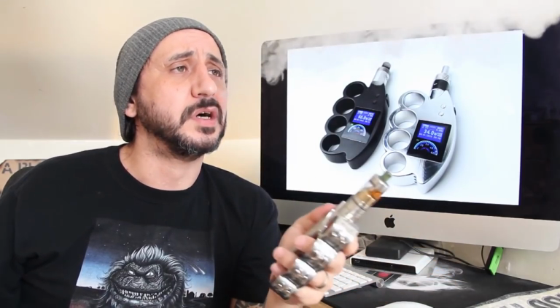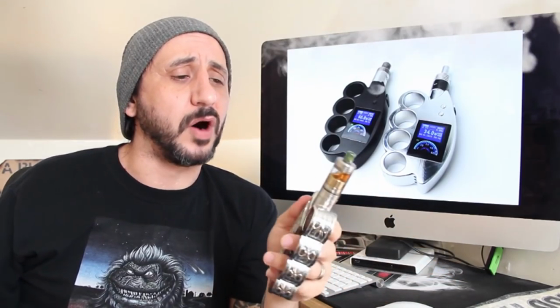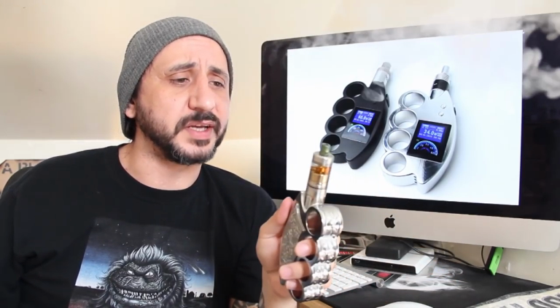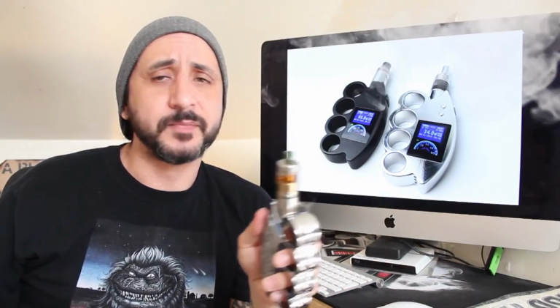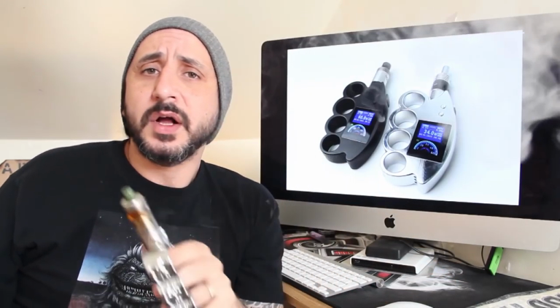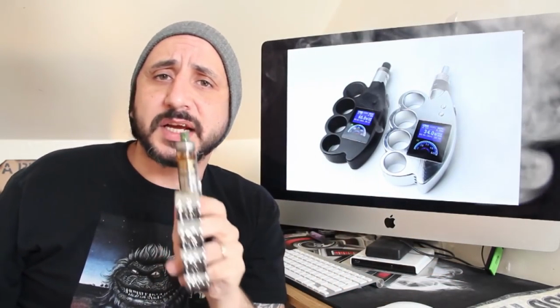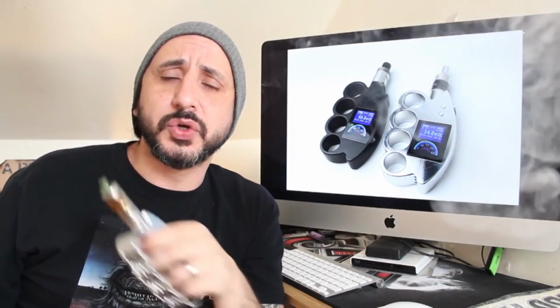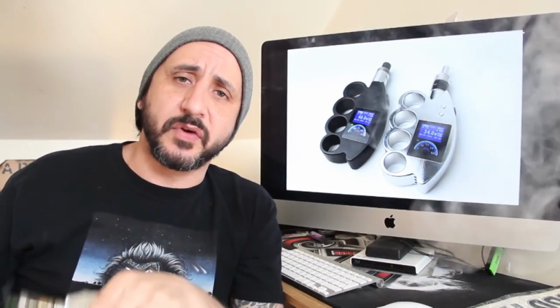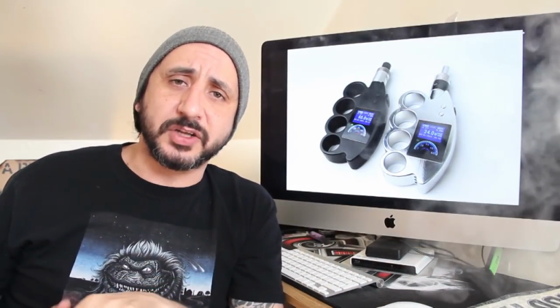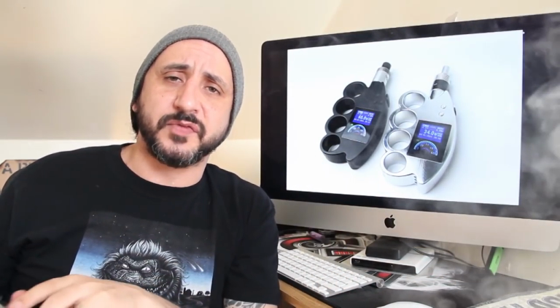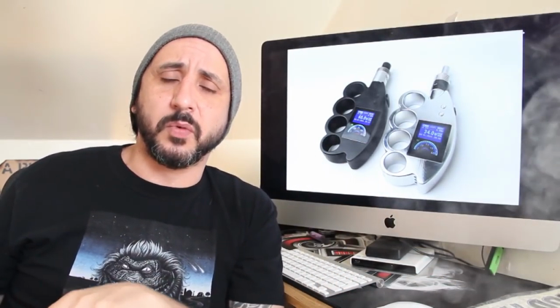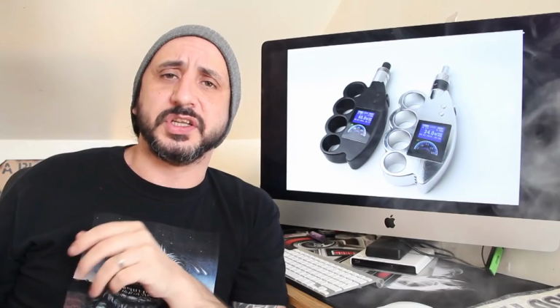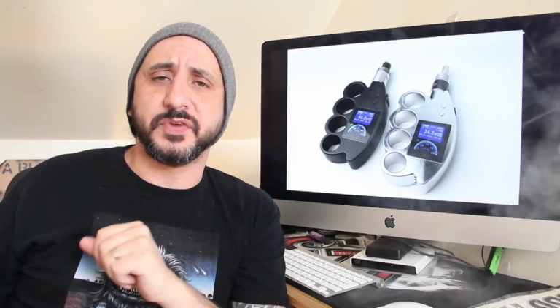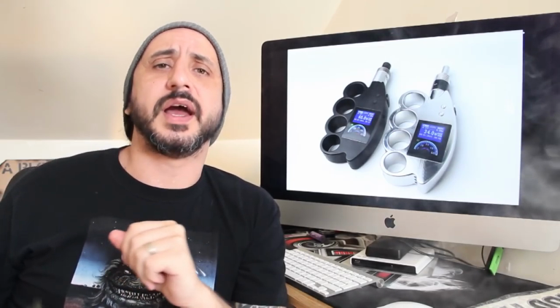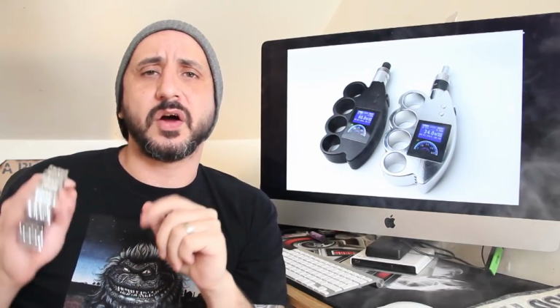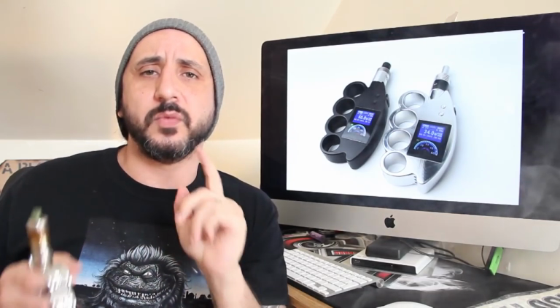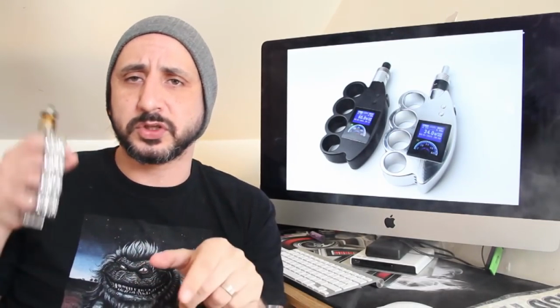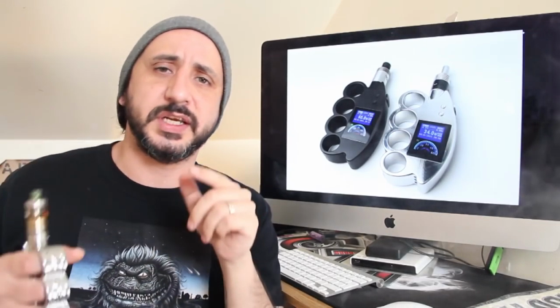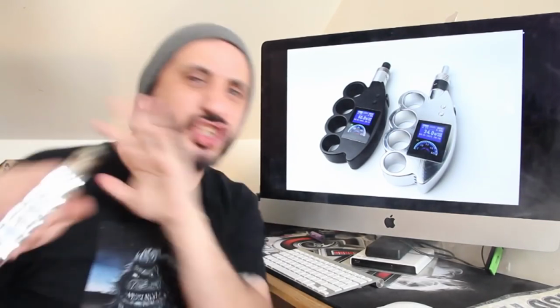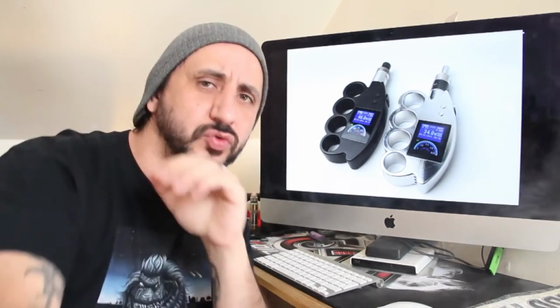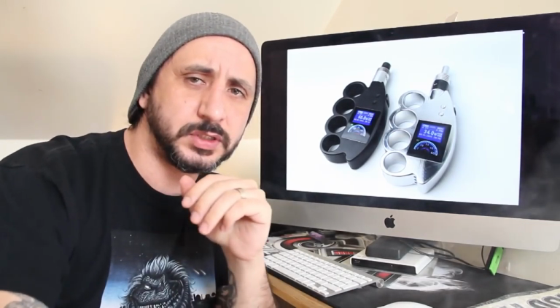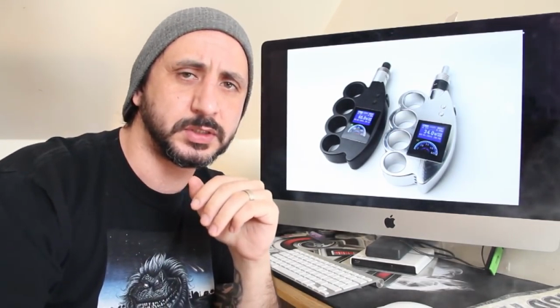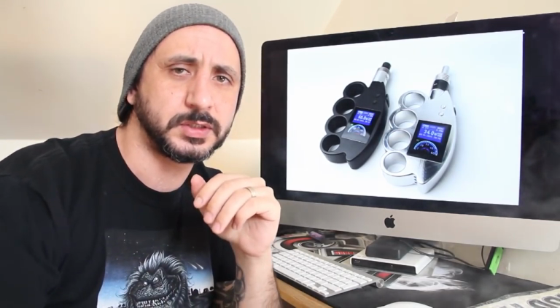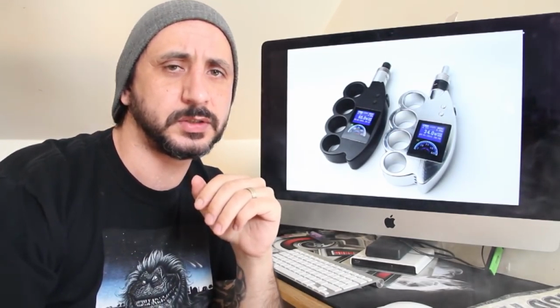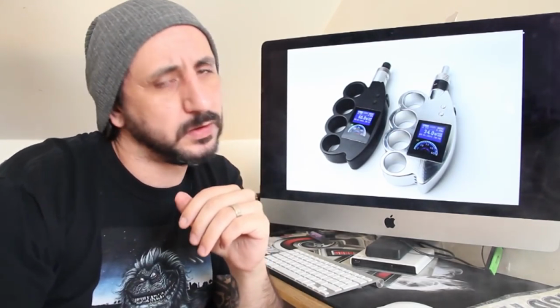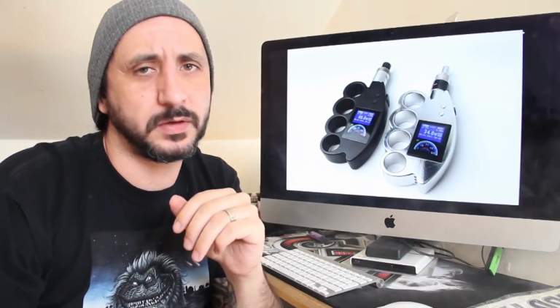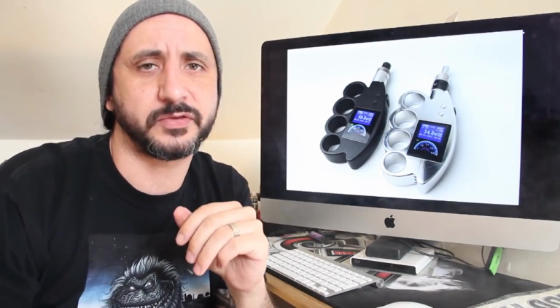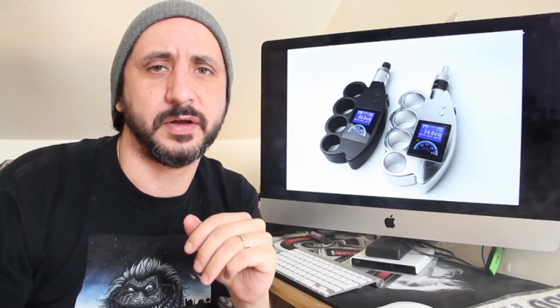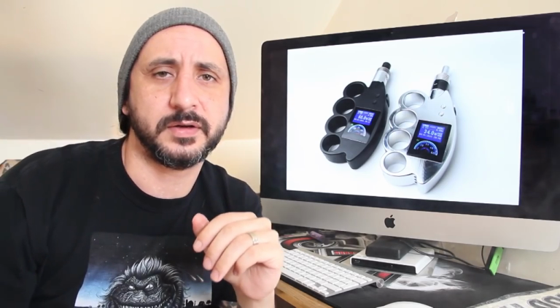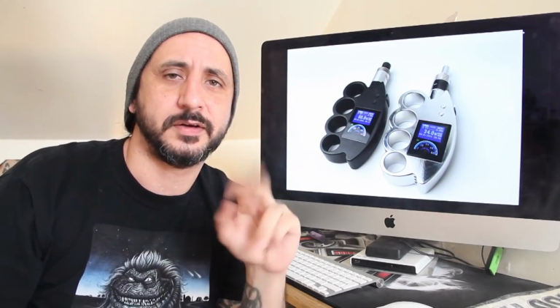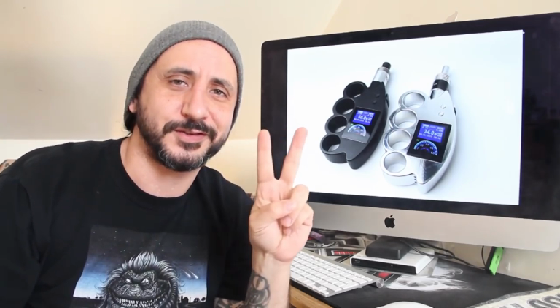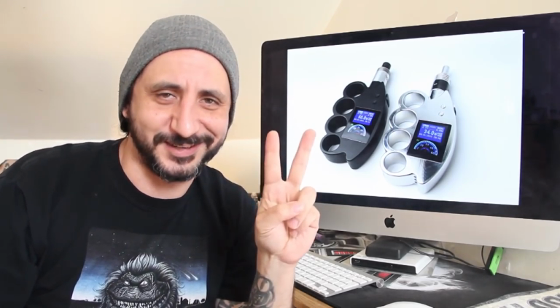Thank you very much for watching this review, and I will see you on the next one. Stay safe.